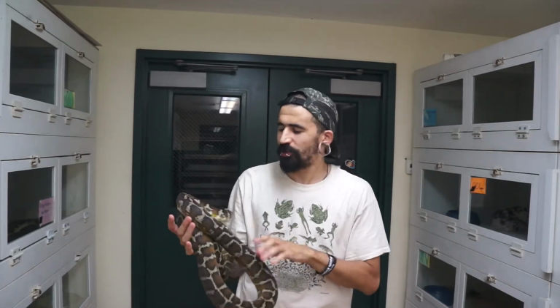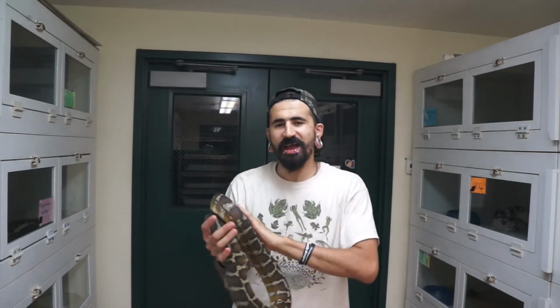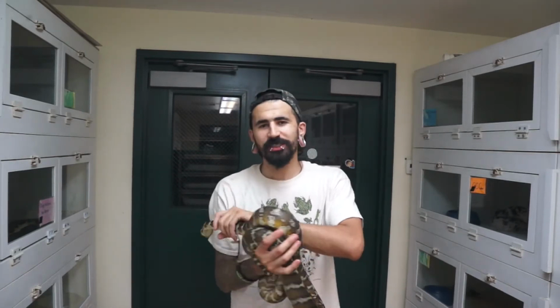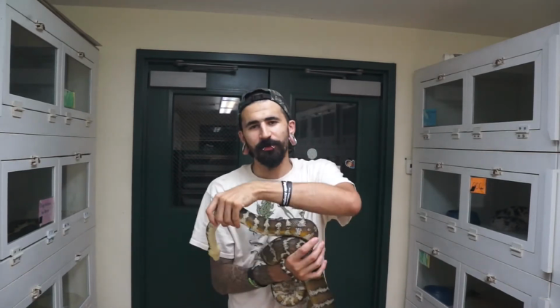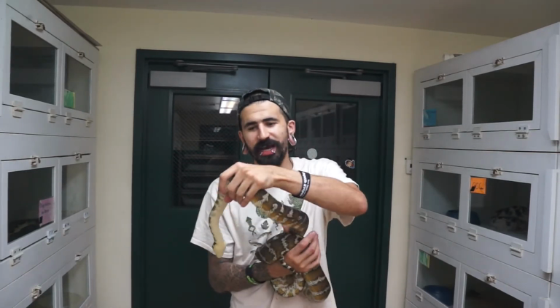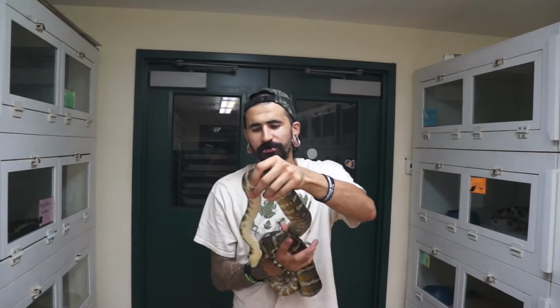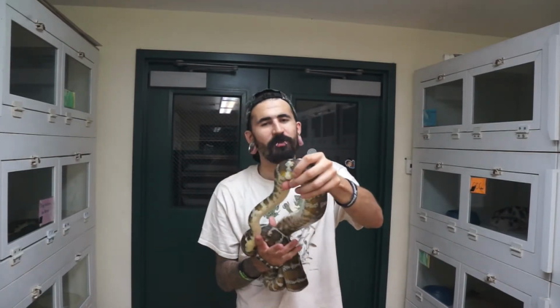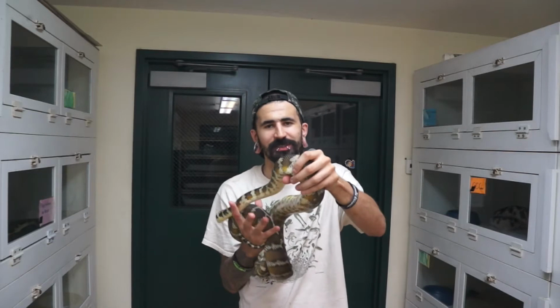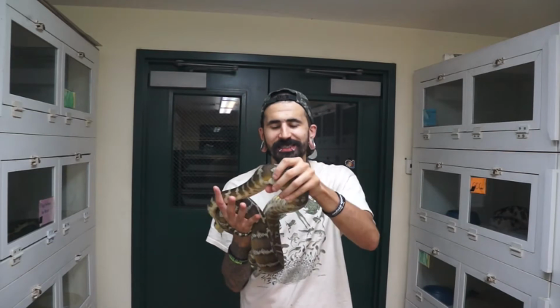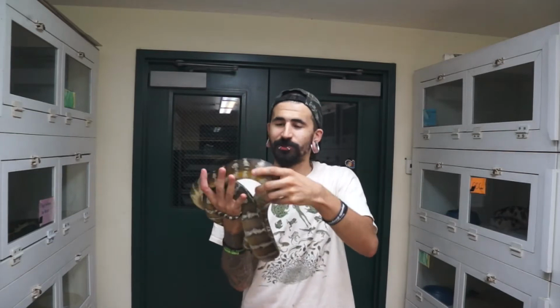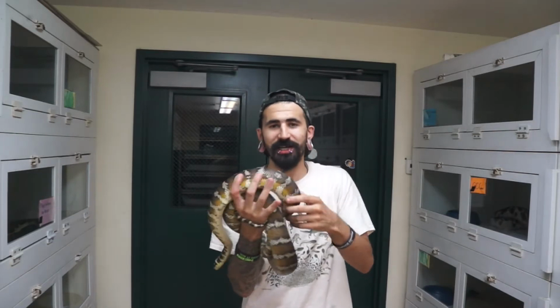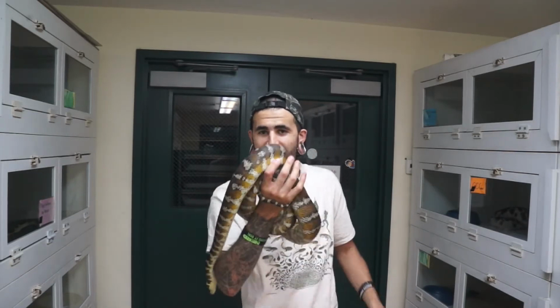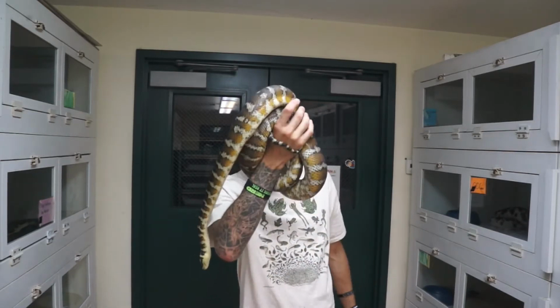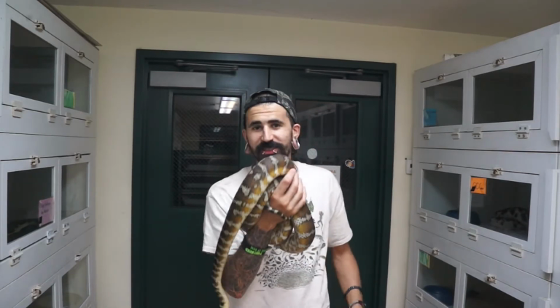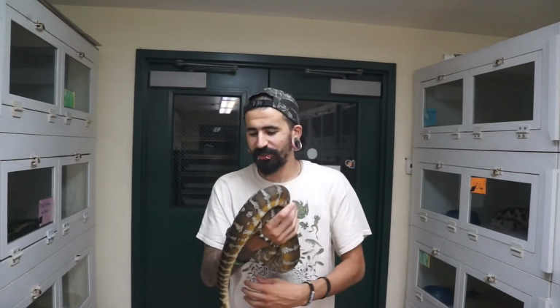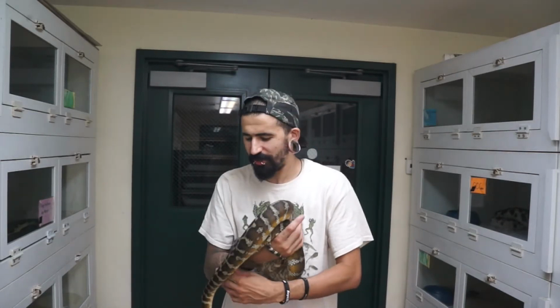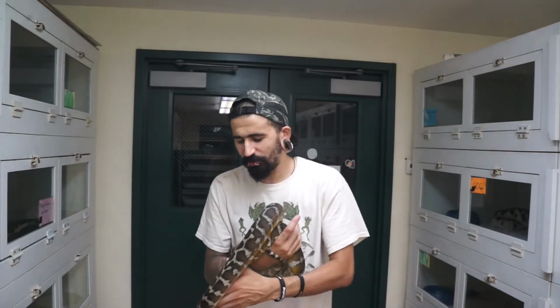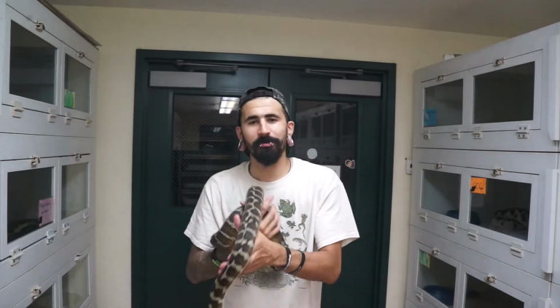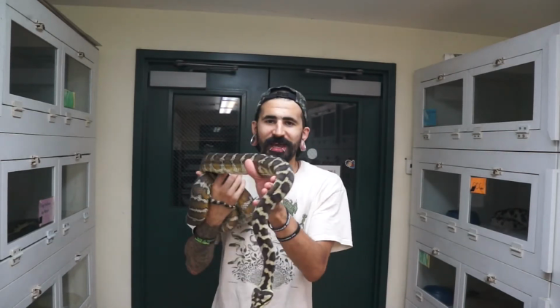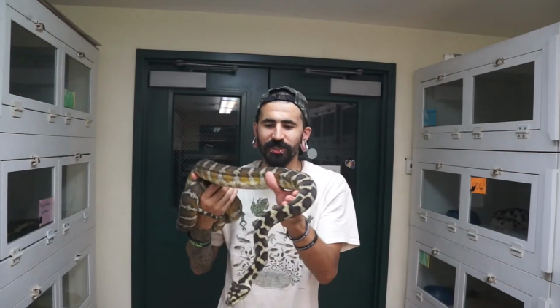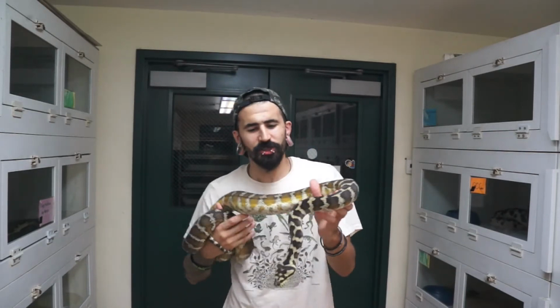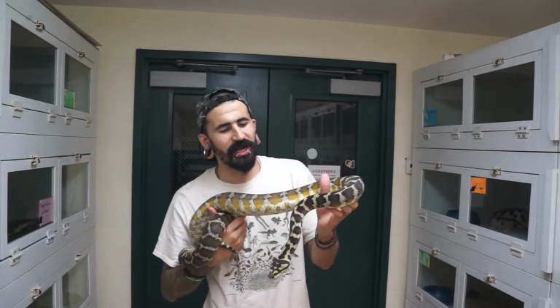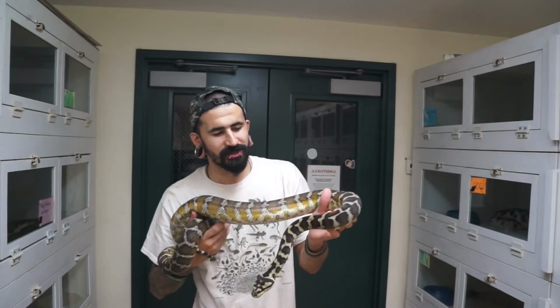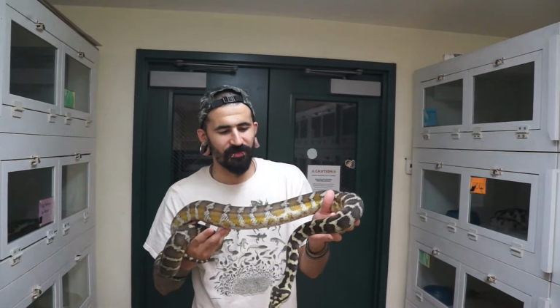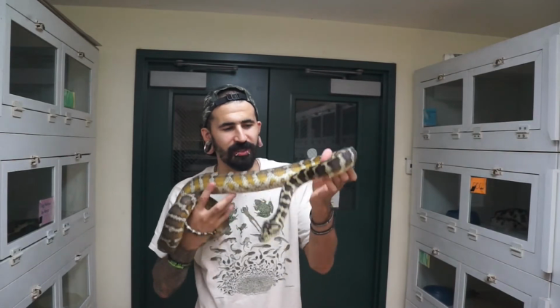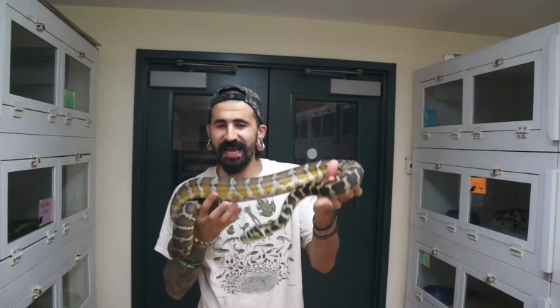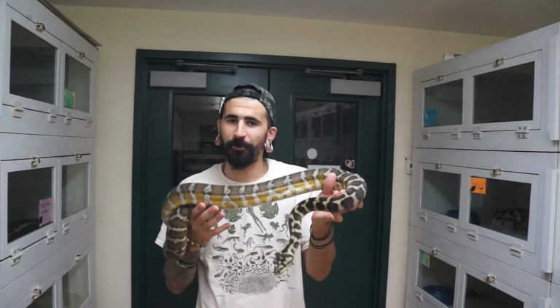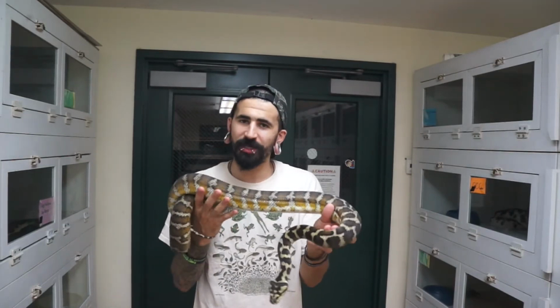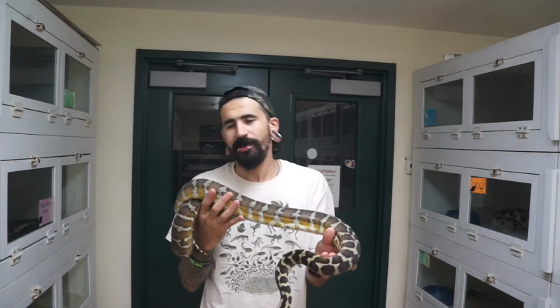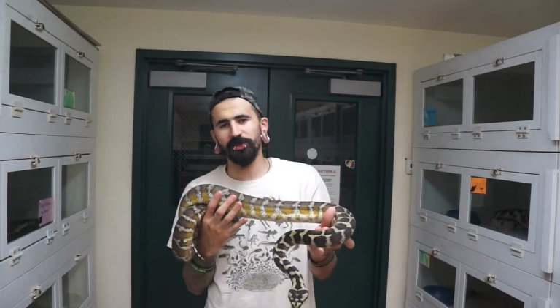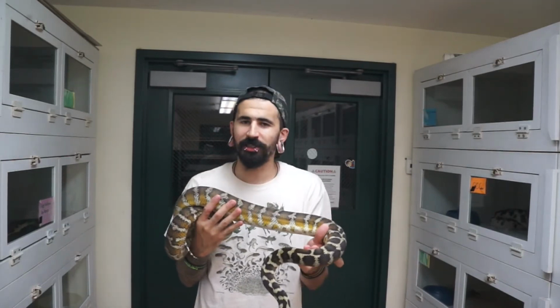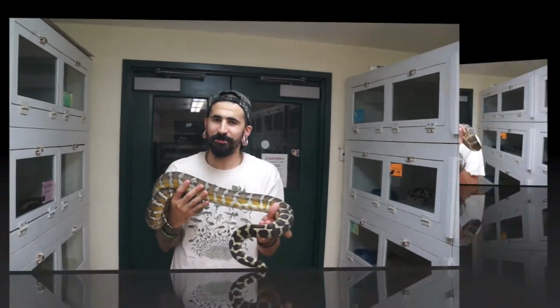I haven't really seen people do that or experiment with that with snakes, so I decided to try it with this clutch. So this is the mom of that clutch. I'll show you the dad real quick, and then we'll take a look at the babies.